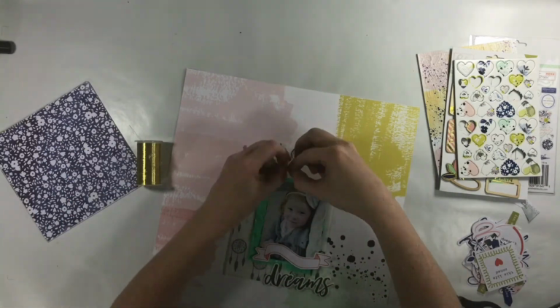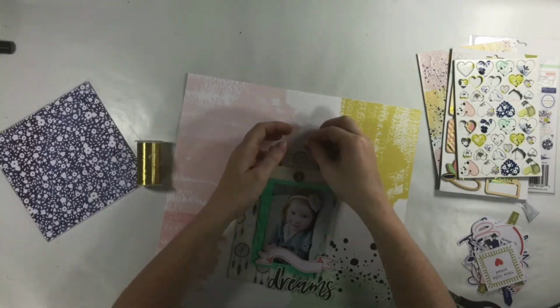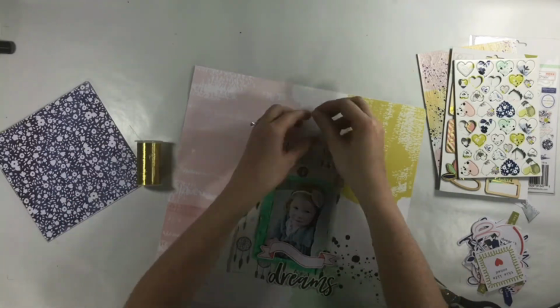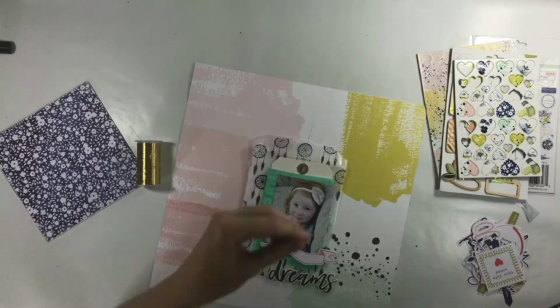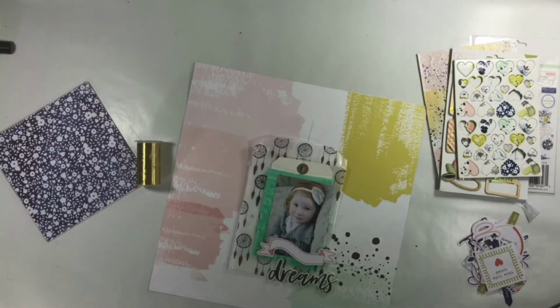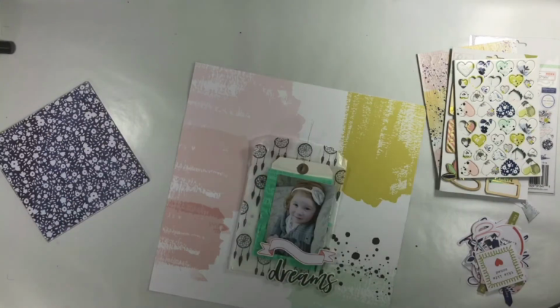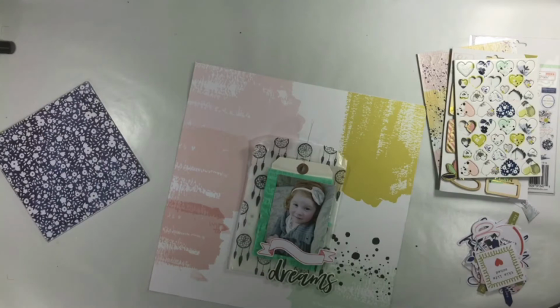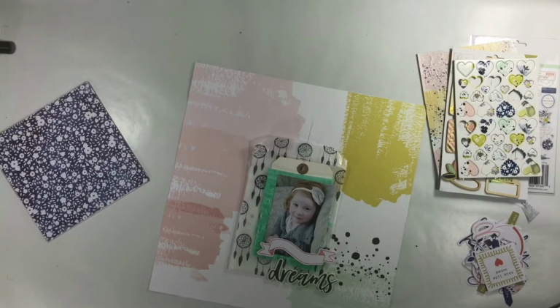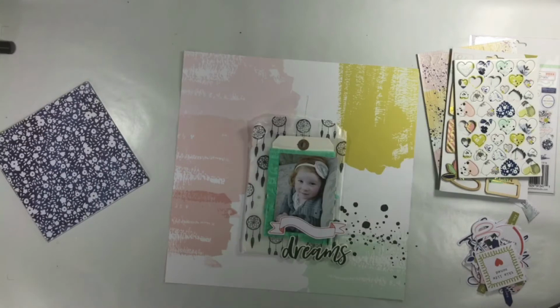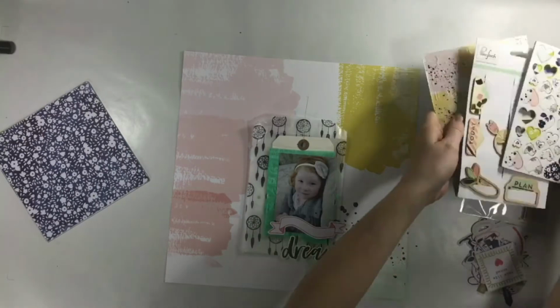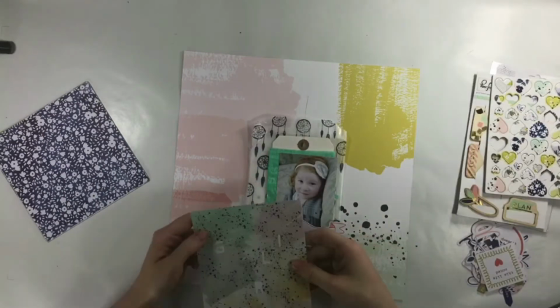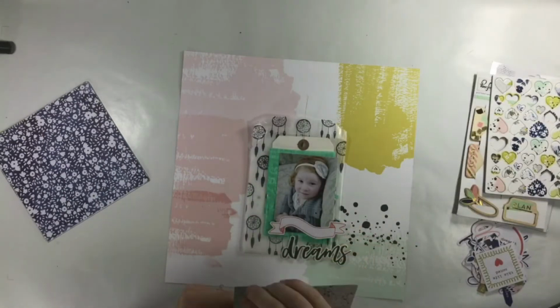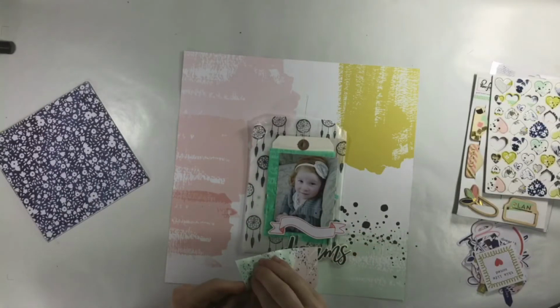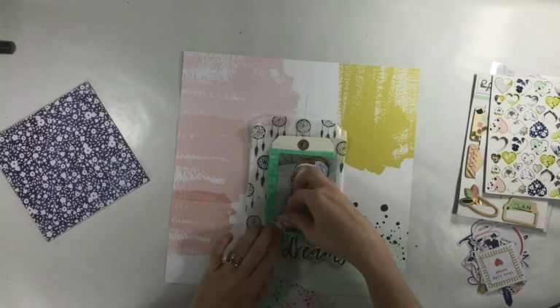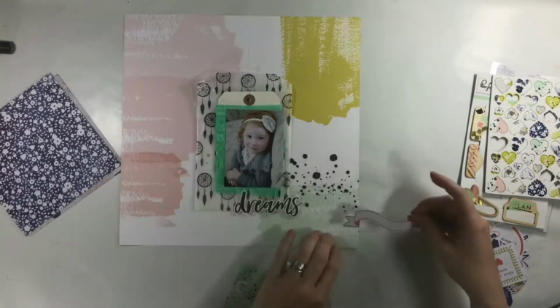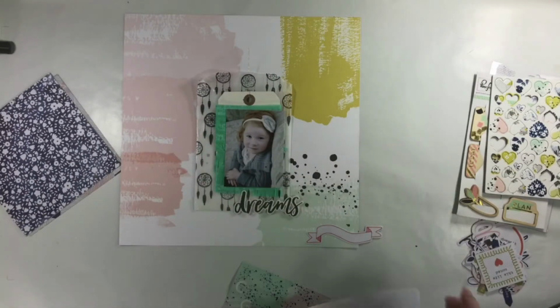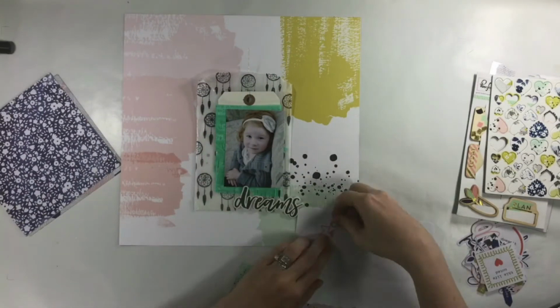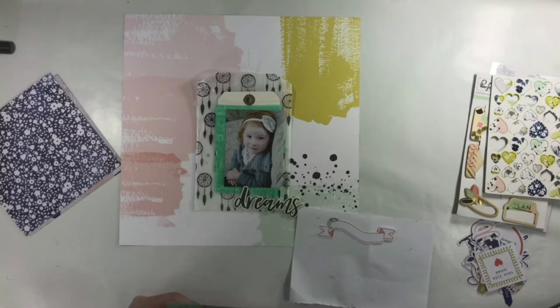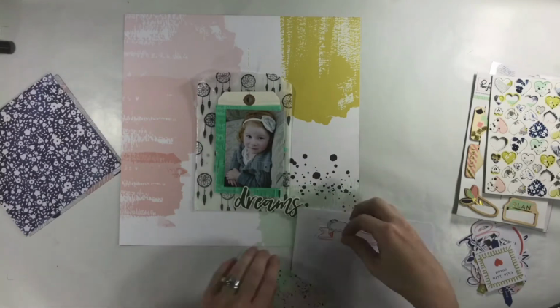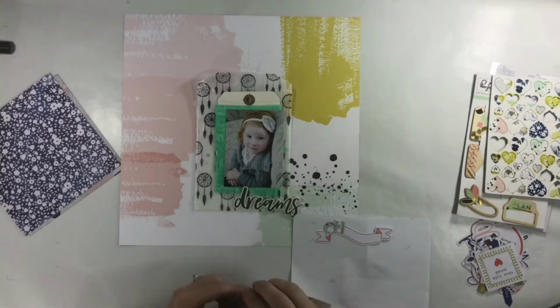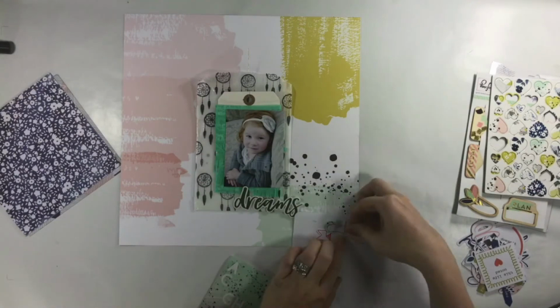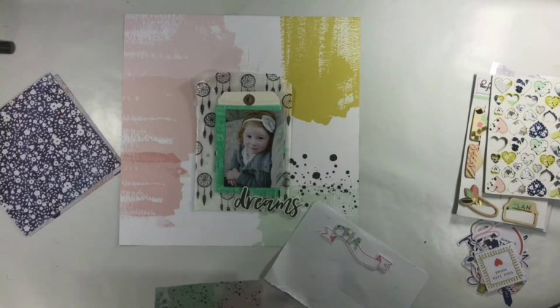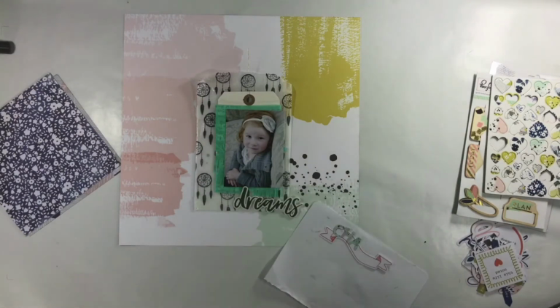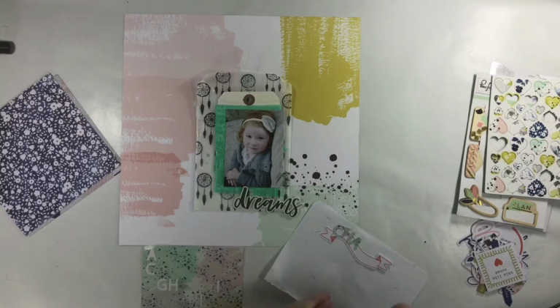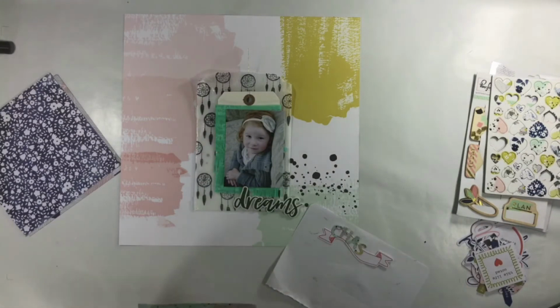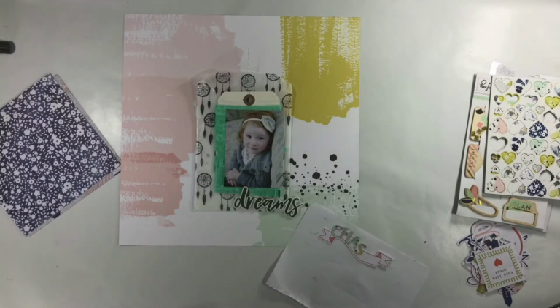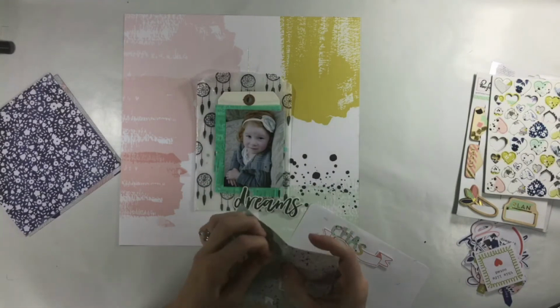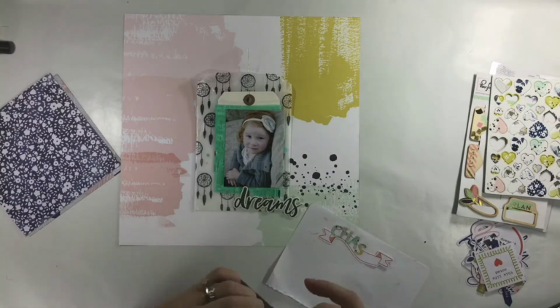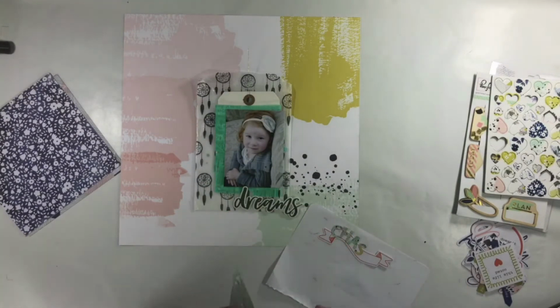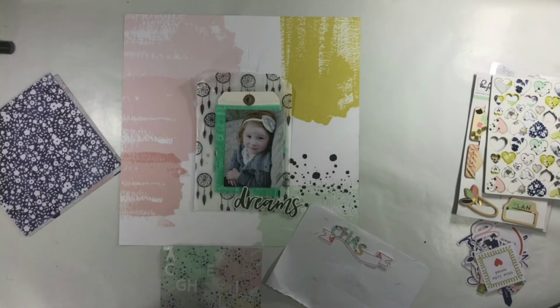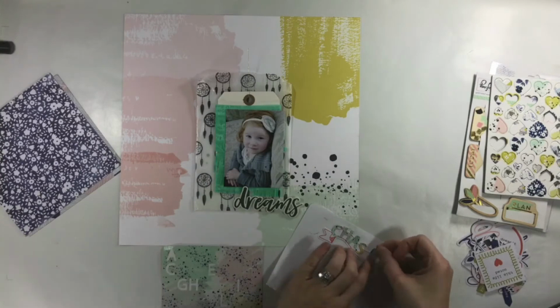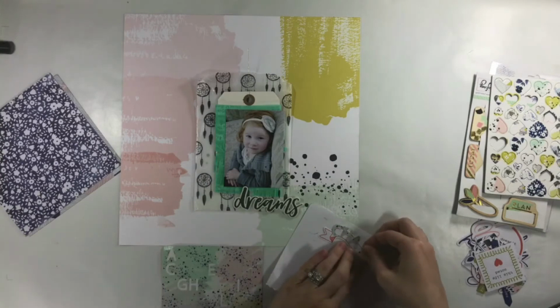I decided I wanted to add a little tag from the top because I'd already stuck everything down. I just cut off the very top of the tag and added some threads, and now I want to work on the title — it says 'Chase Your Dreams.'